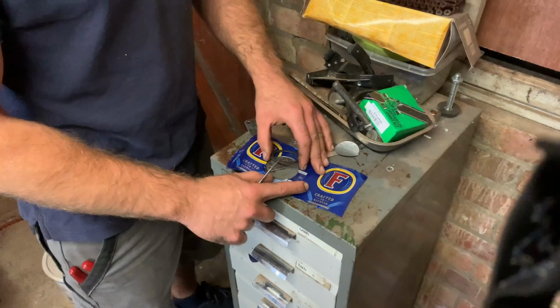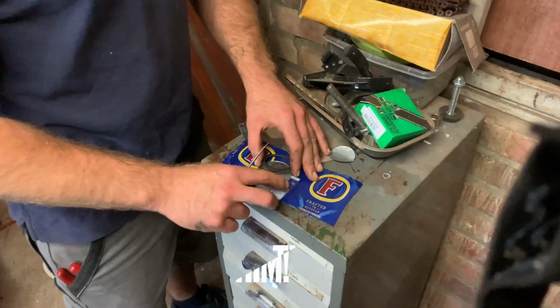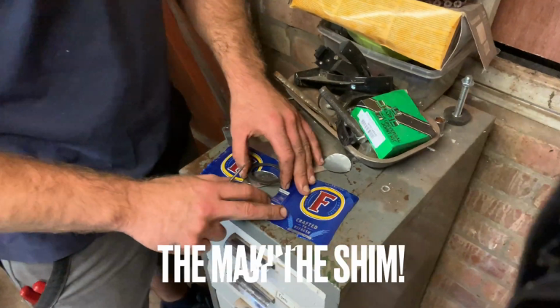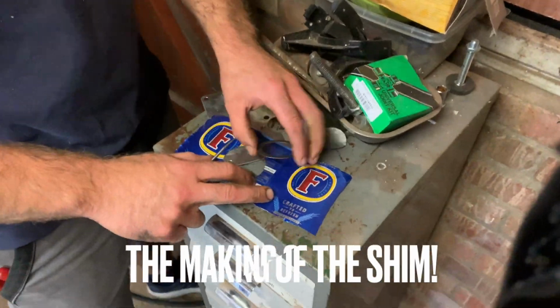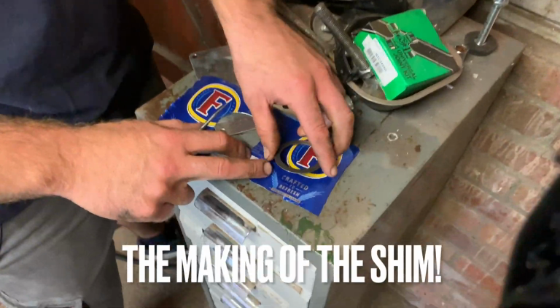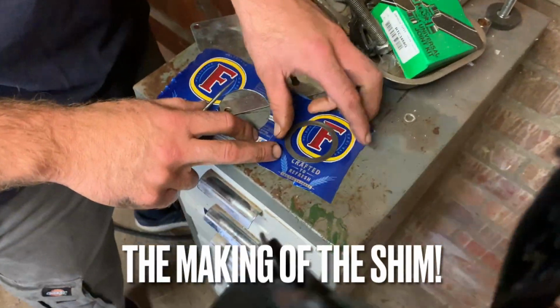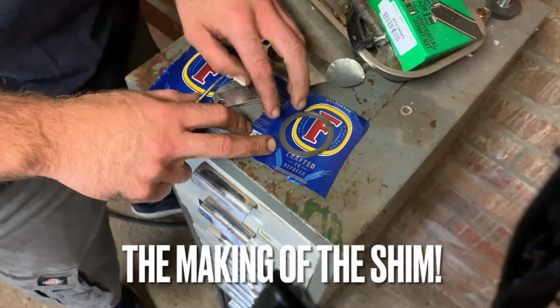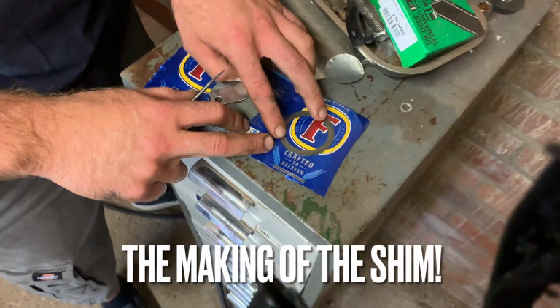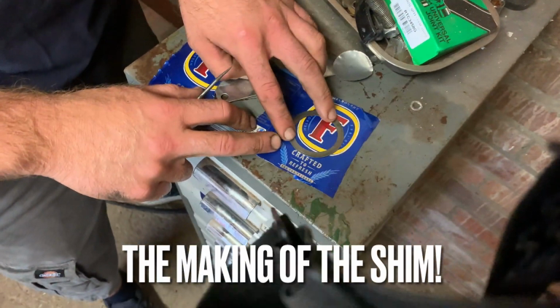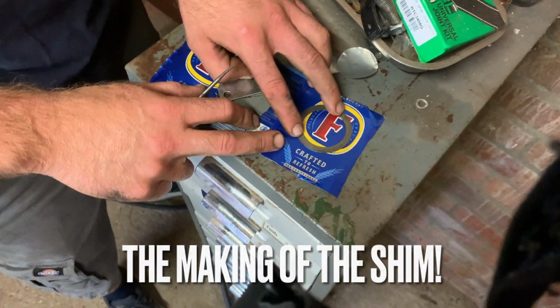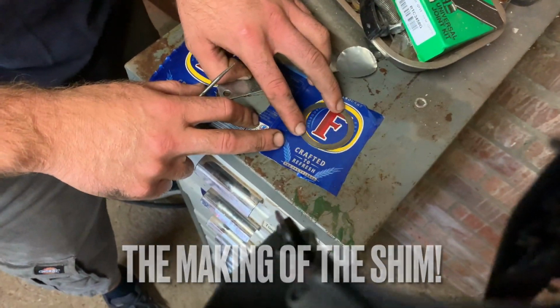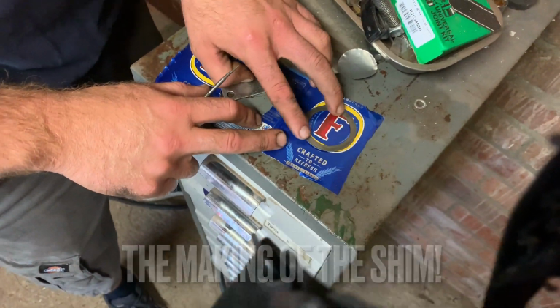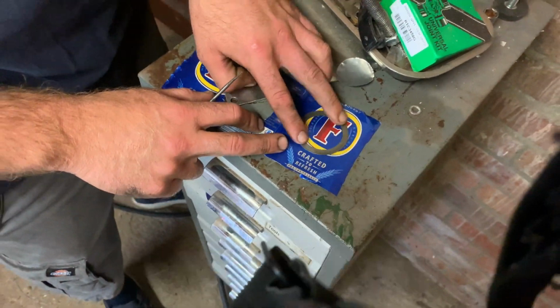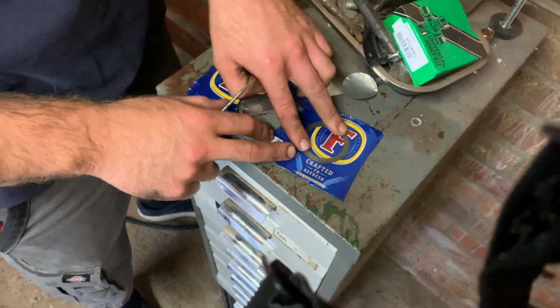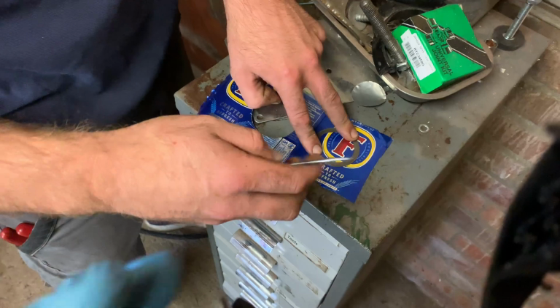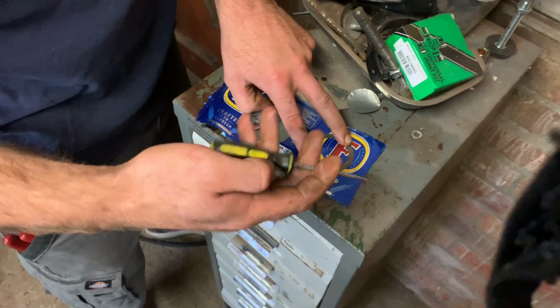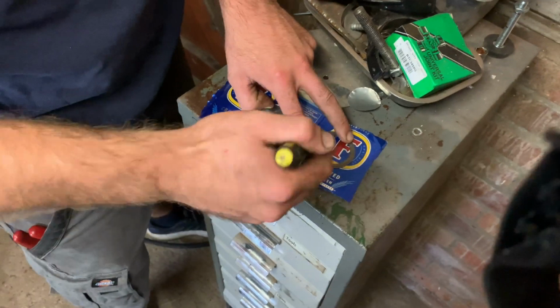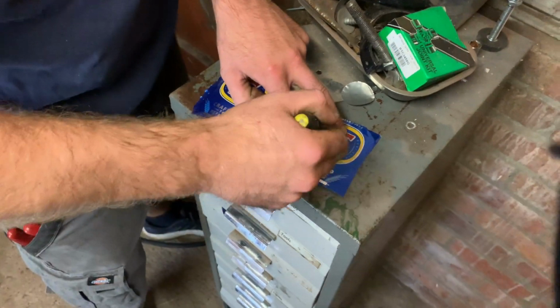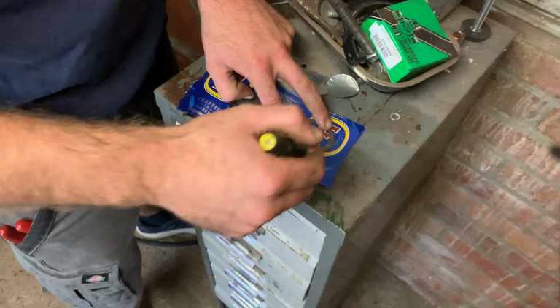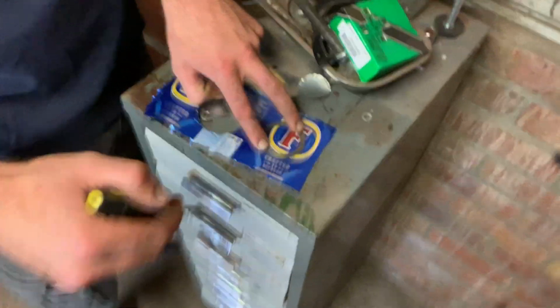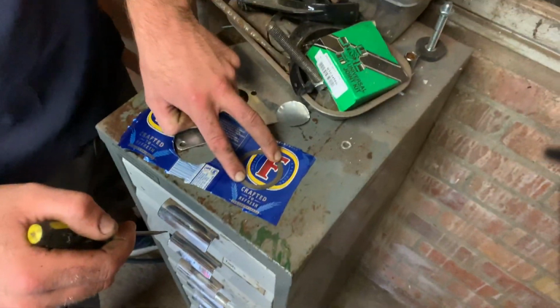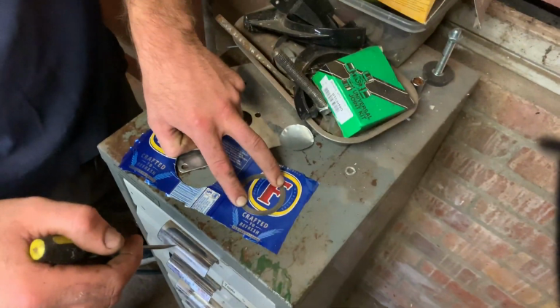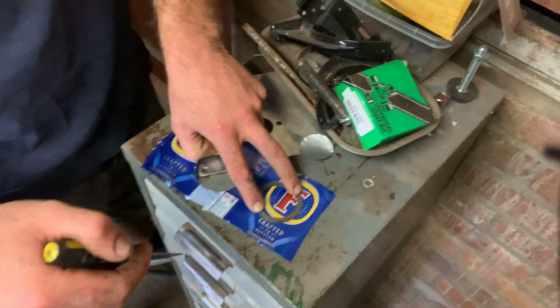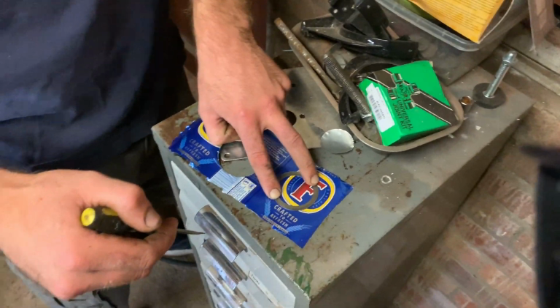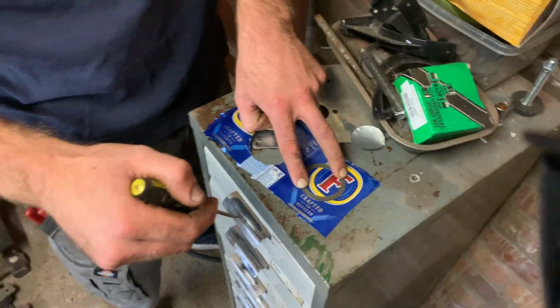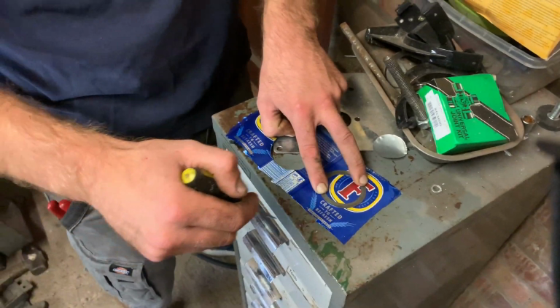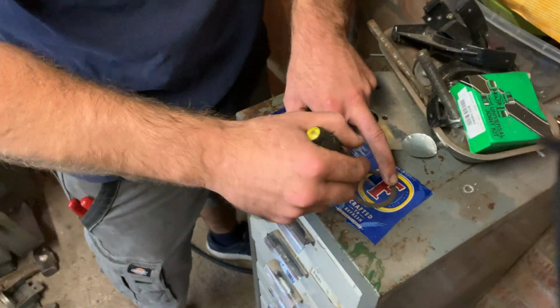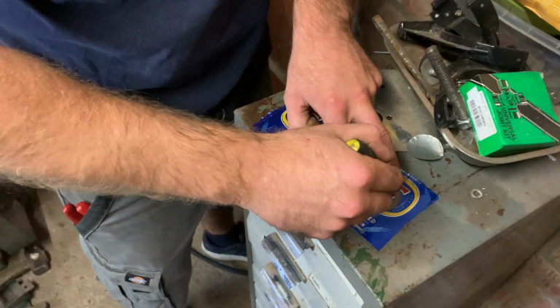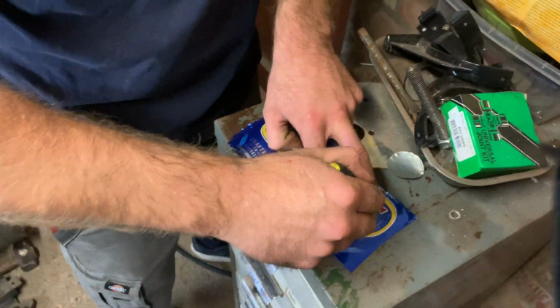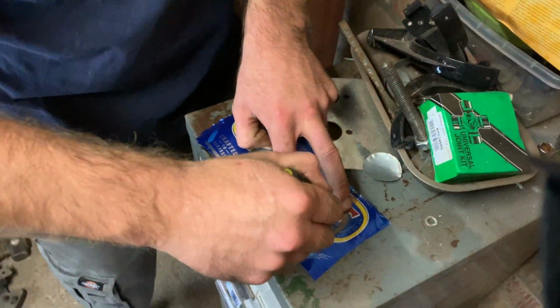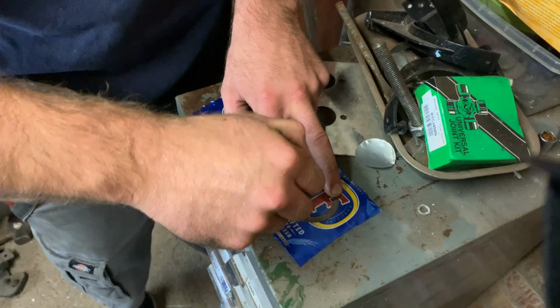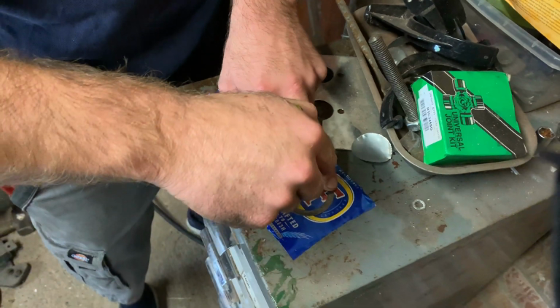Here's the machine we'll make the shim out of. Other beer manufacturers are available and more advisable.